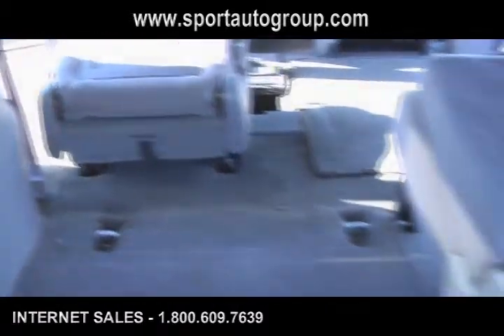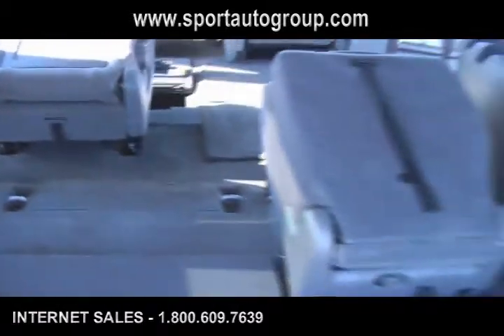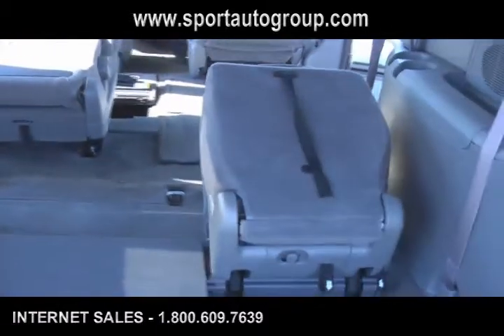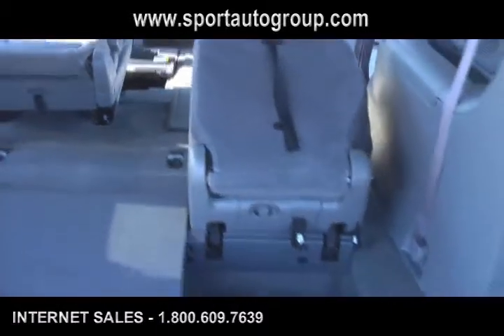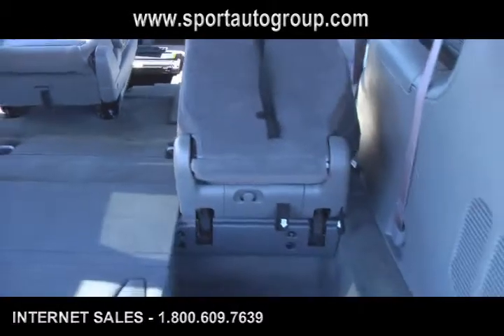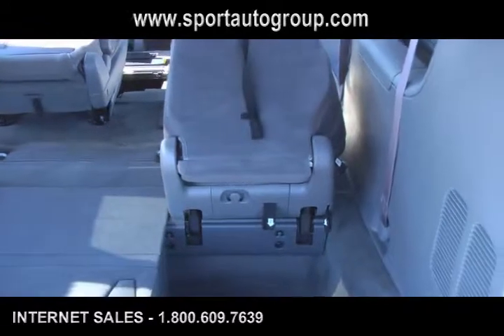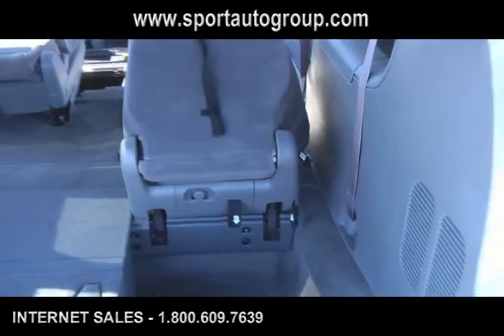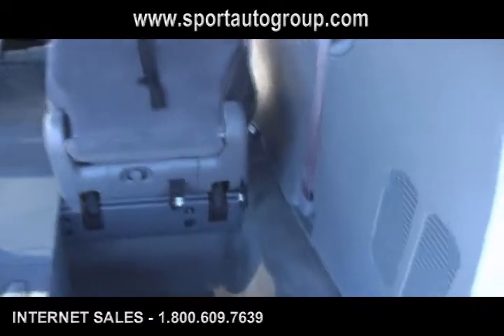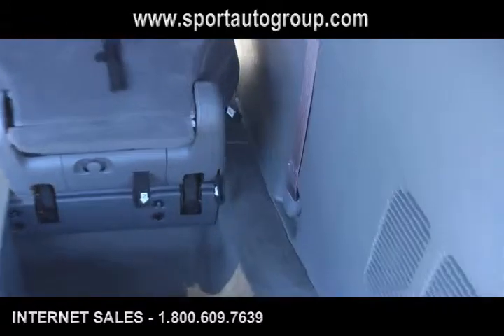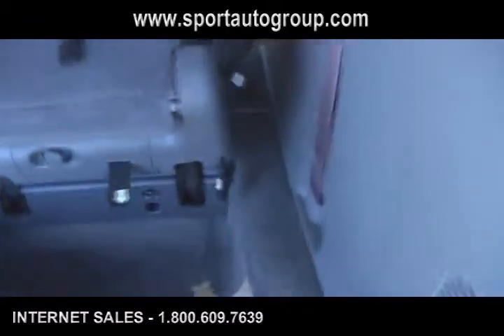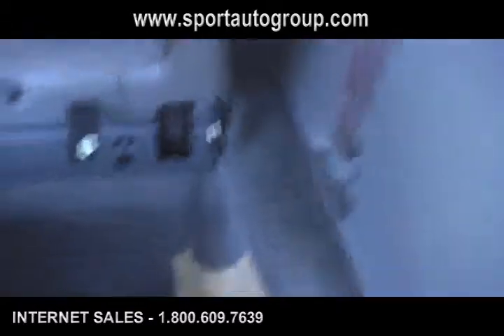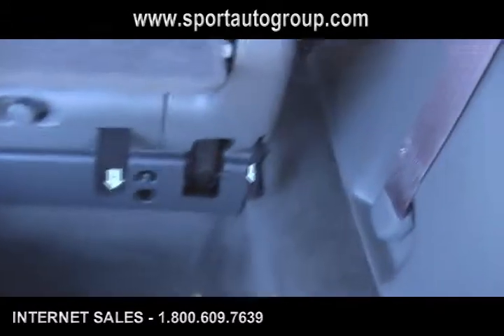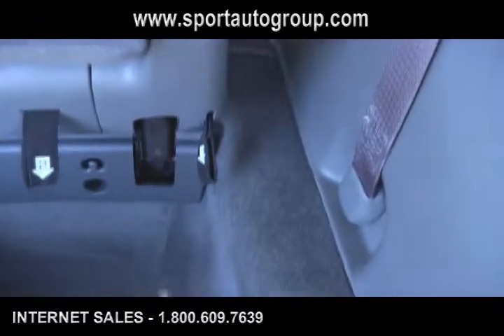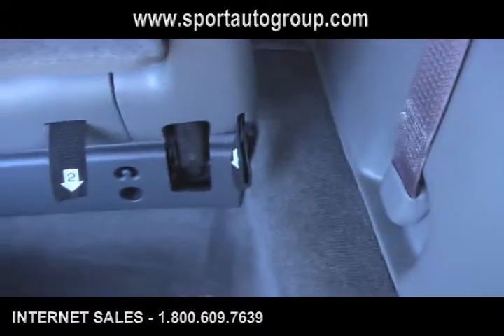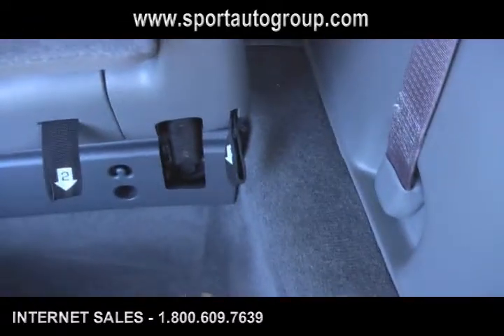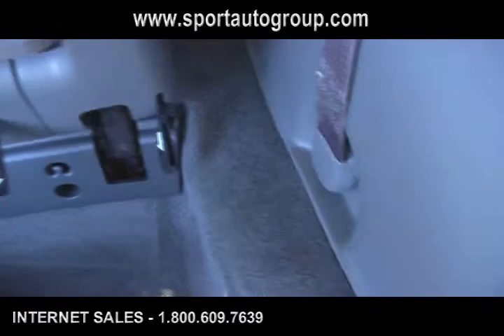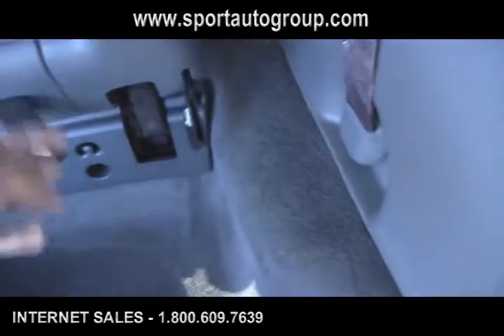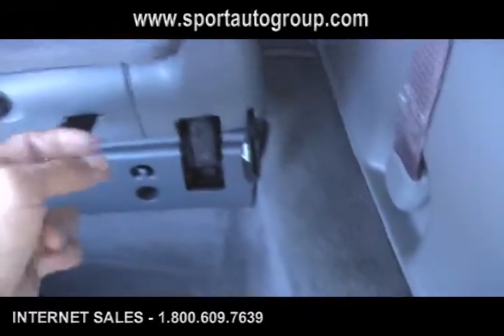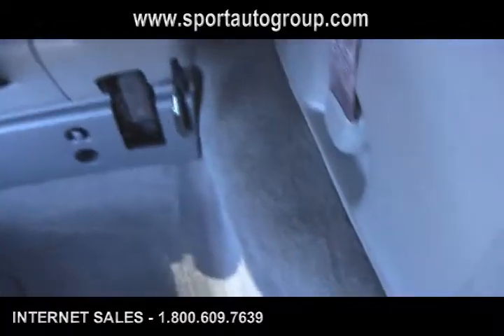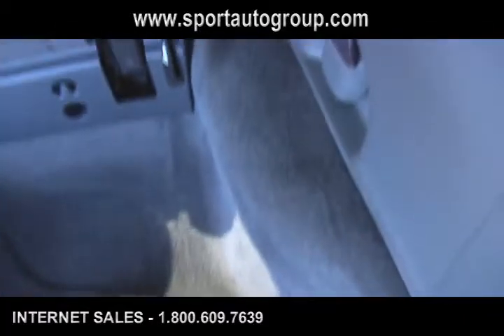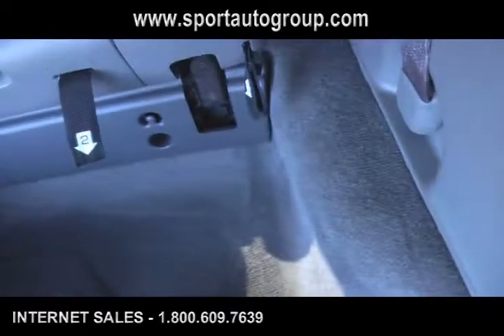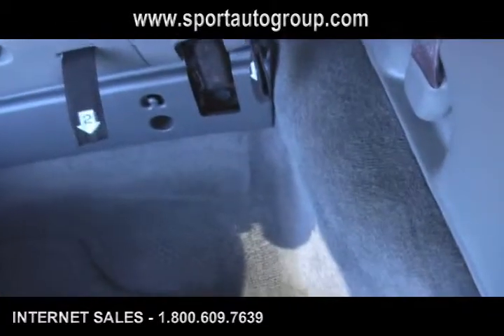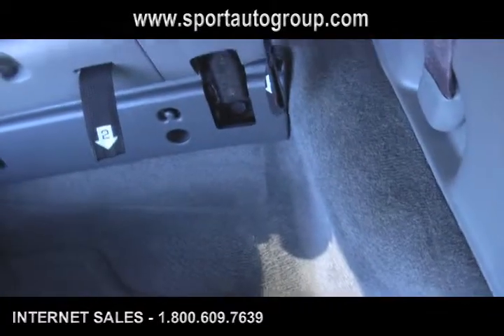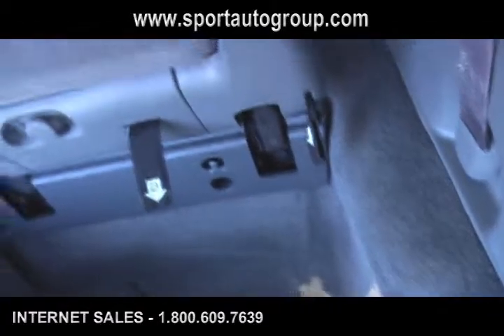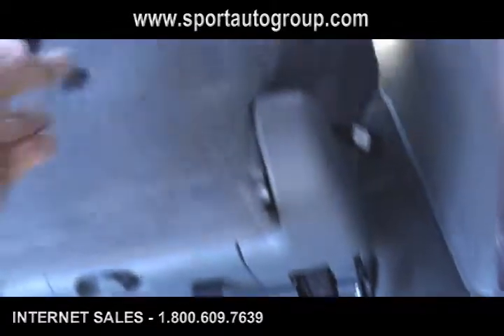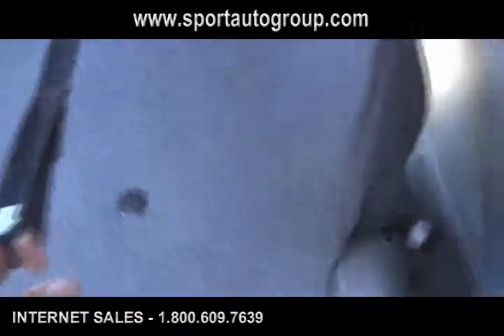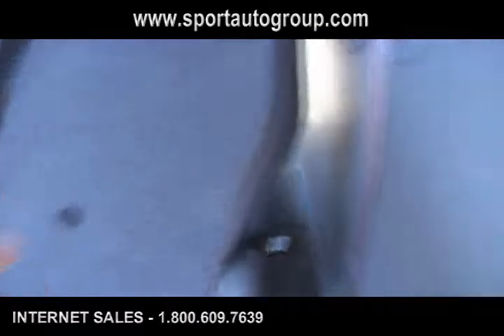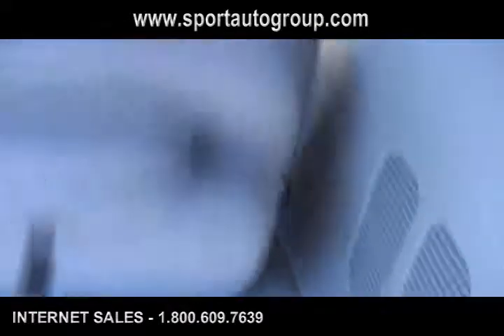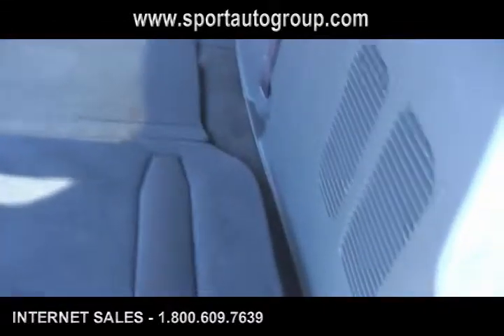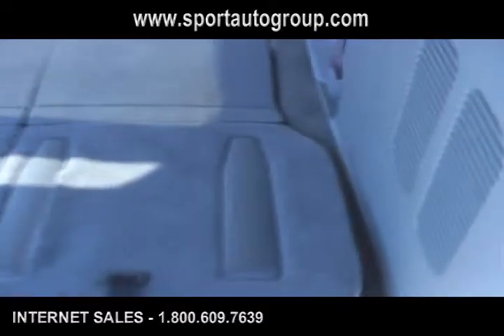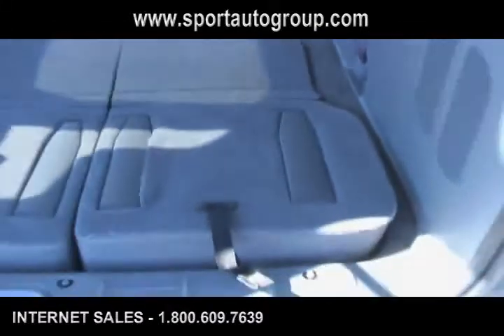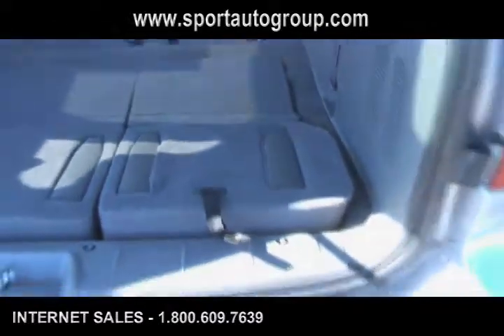Also in the back in the third row, it works the same way. Basically, you would pull lever one to move your seat back down, and pull lever two along with your string up here, and then your seat would drop into the floor in the back as well.